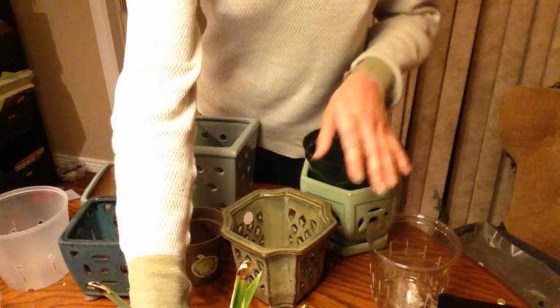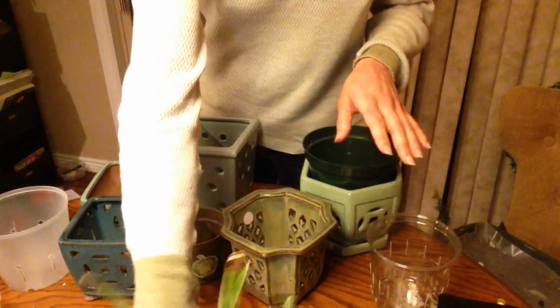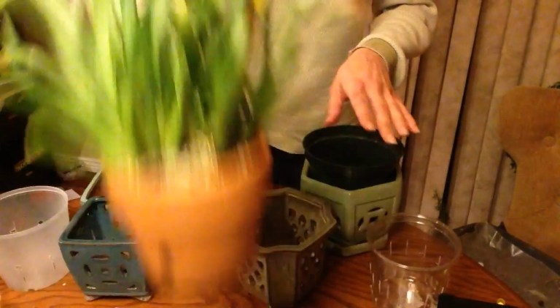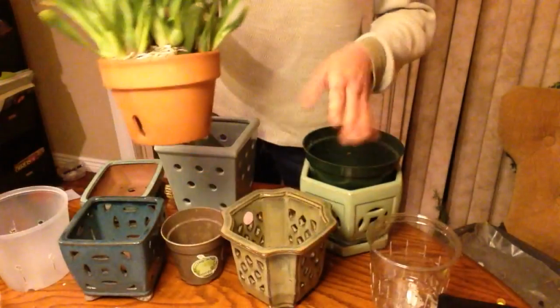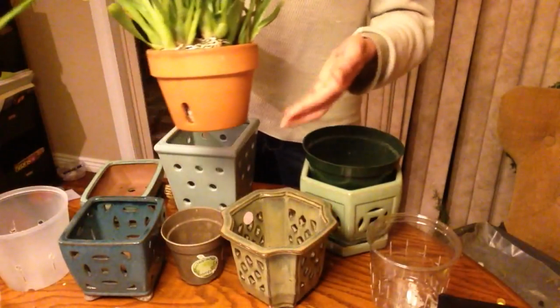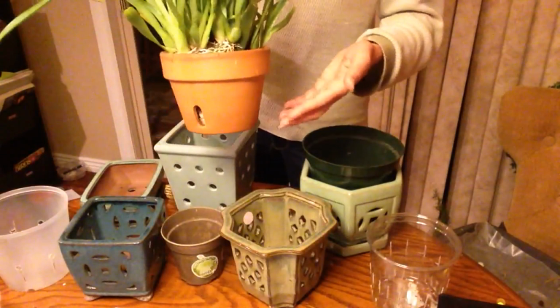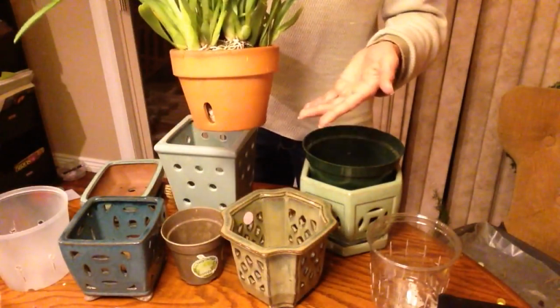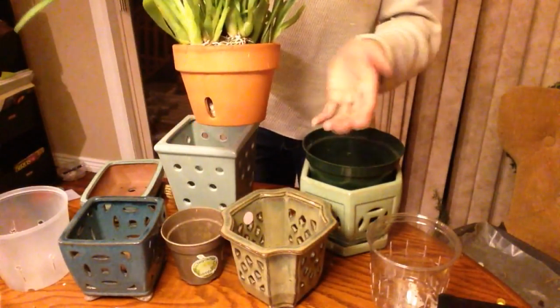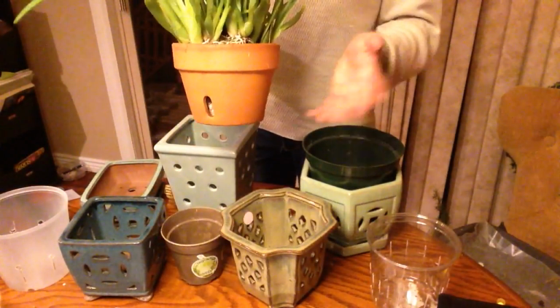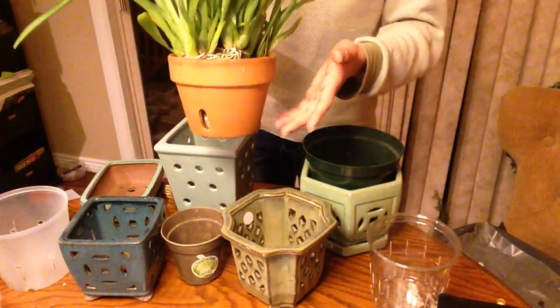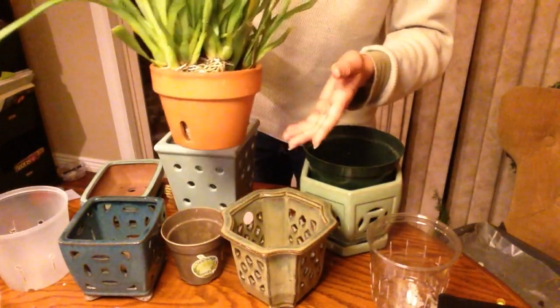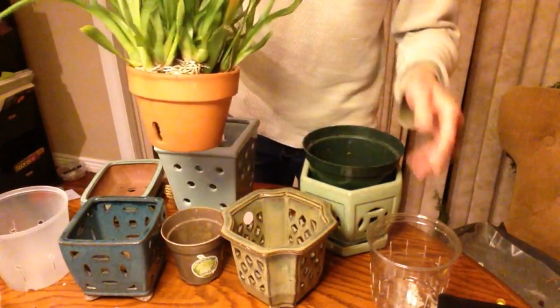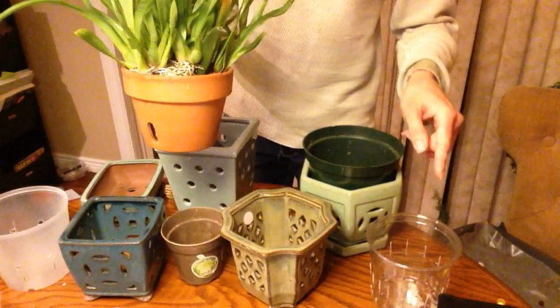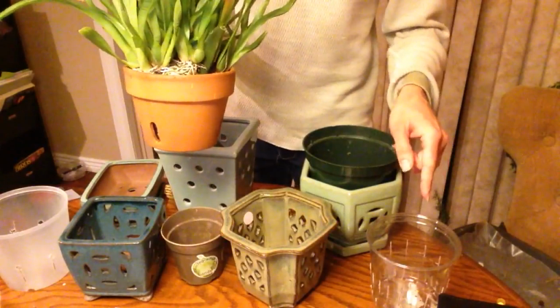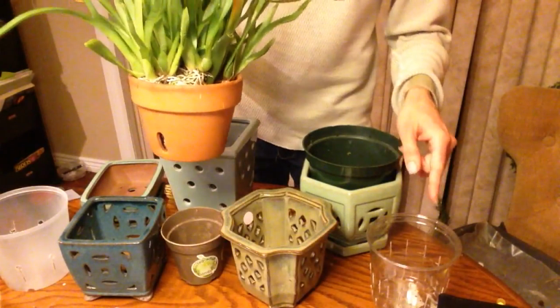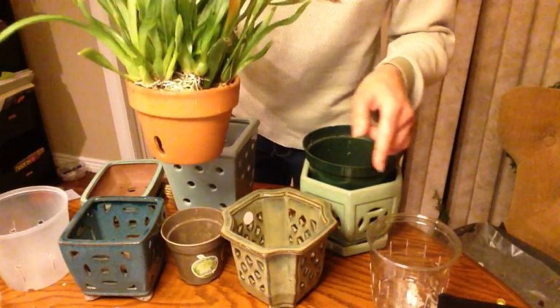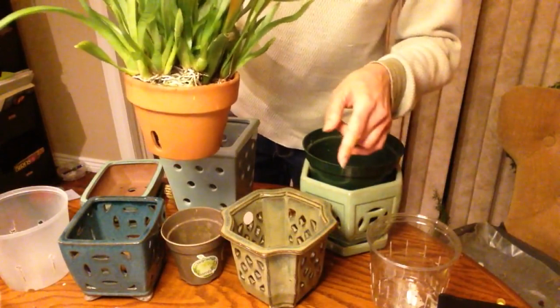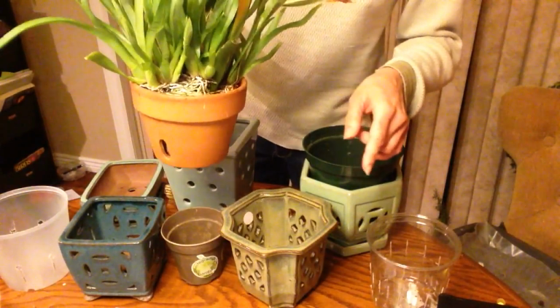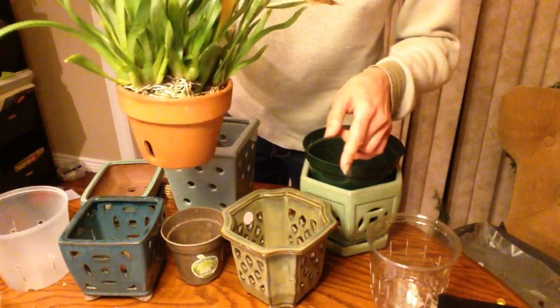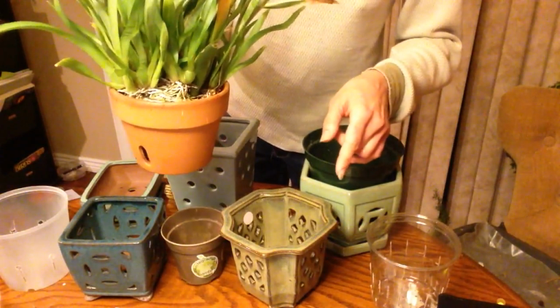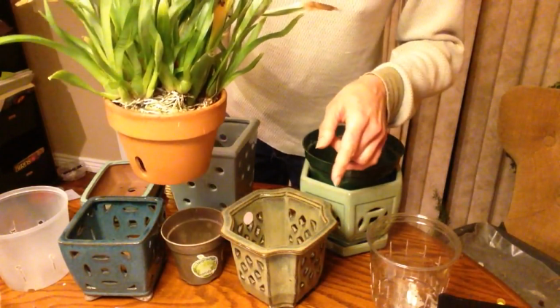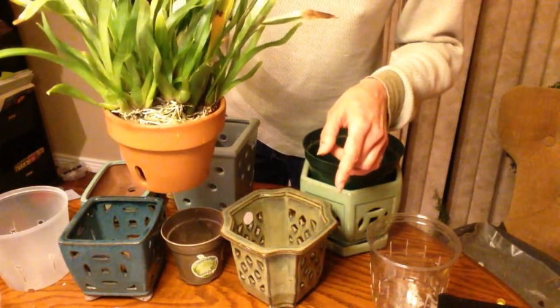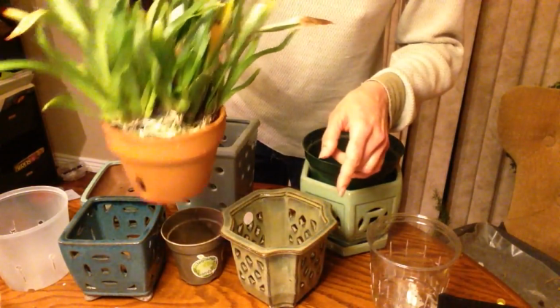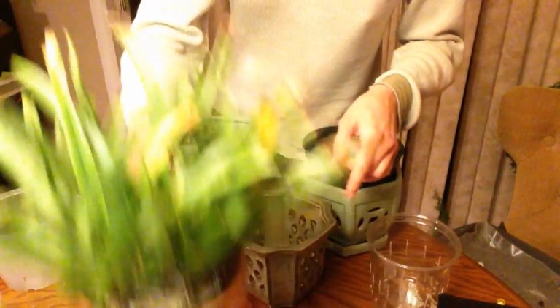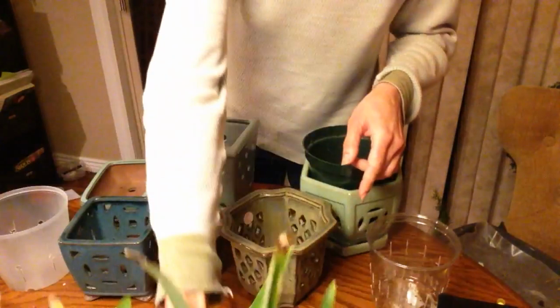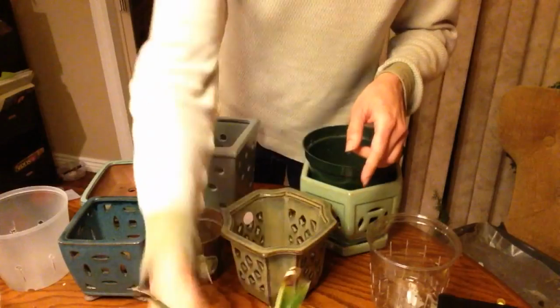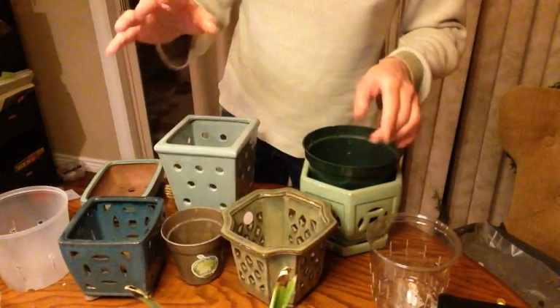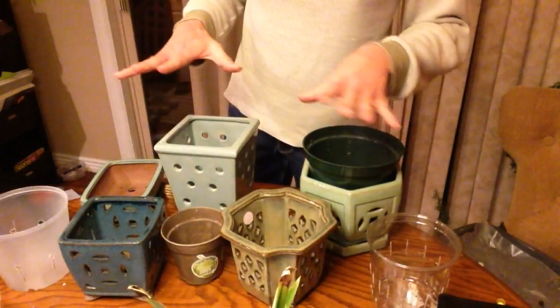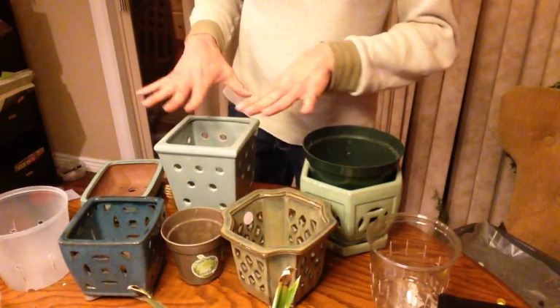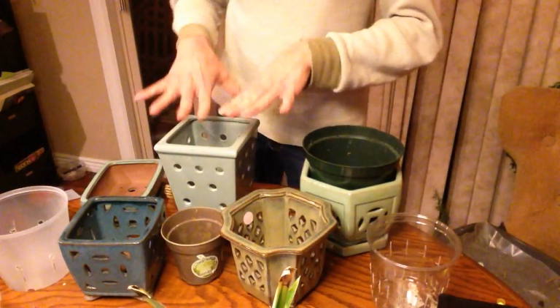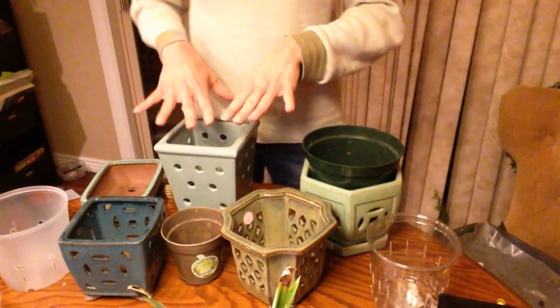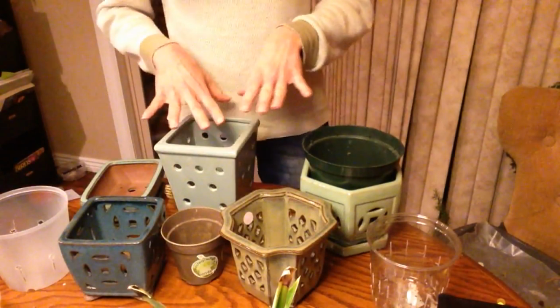Next thing: air exchange. Terracotta provides great air exchange. Plastic does not so much. That moves me on to the specialty orchid pots.